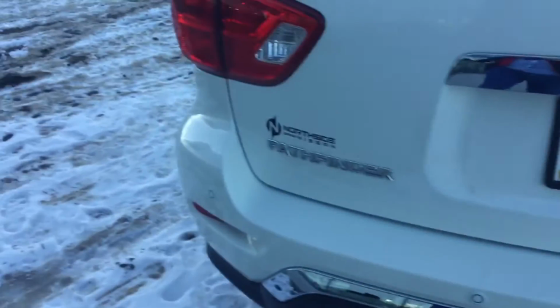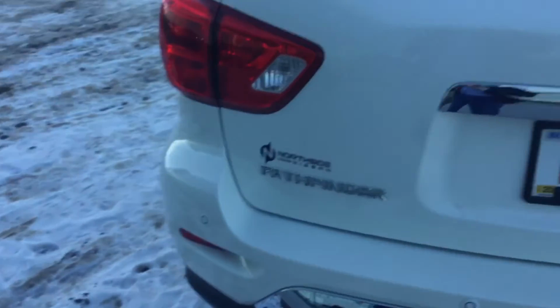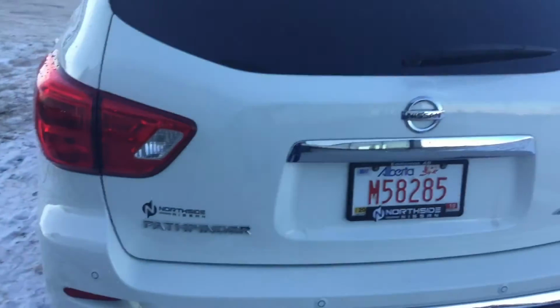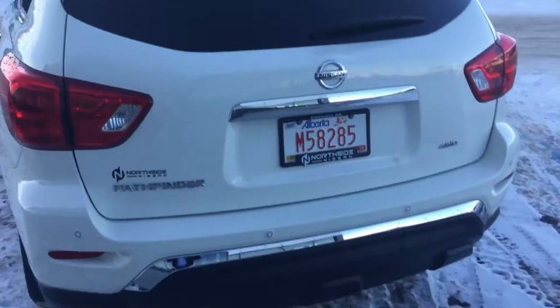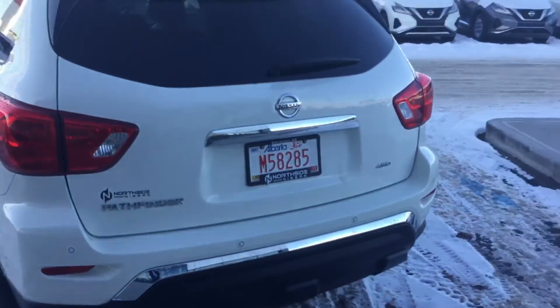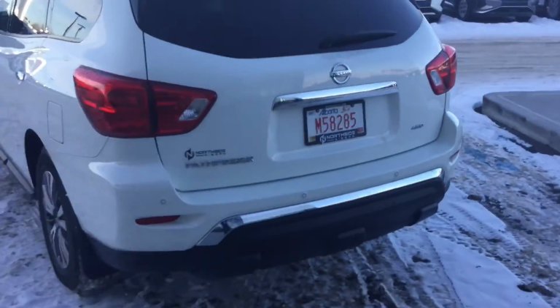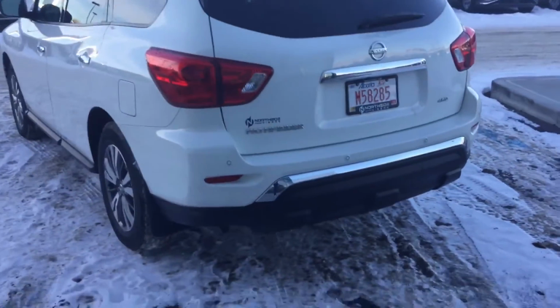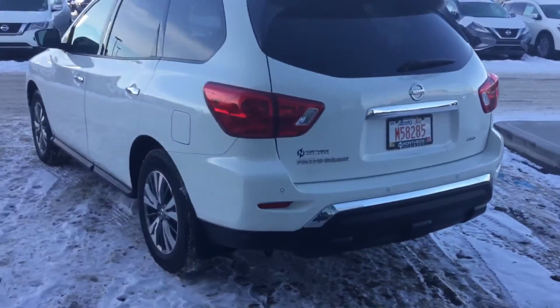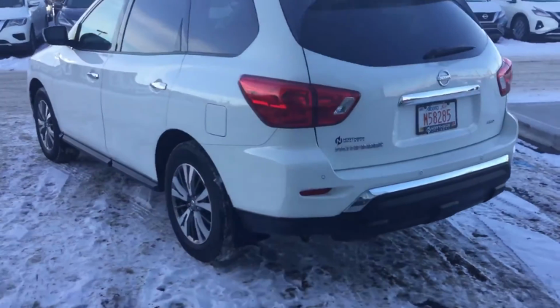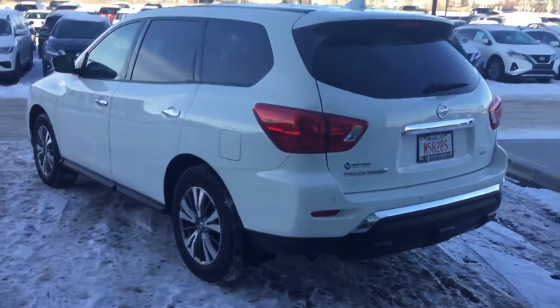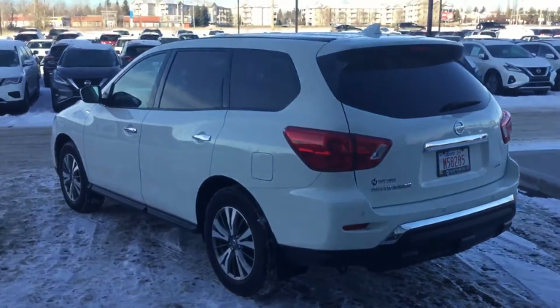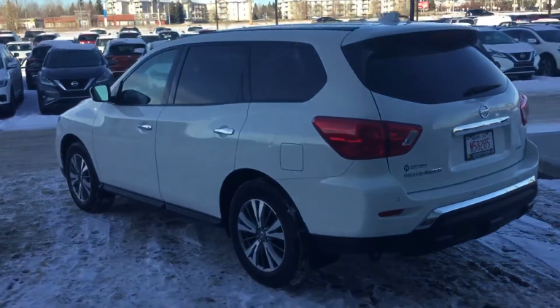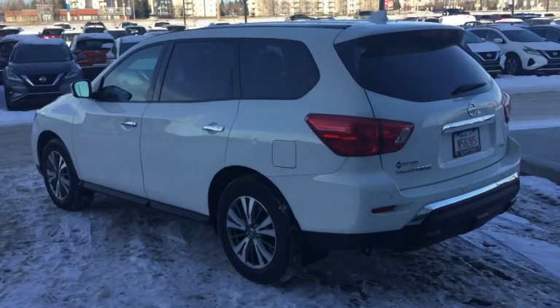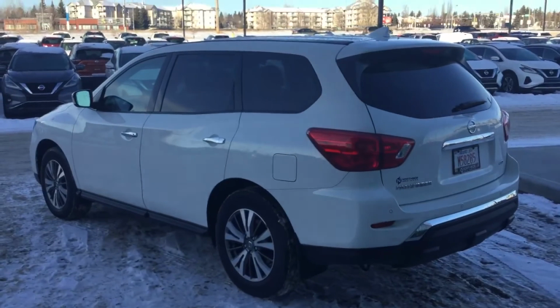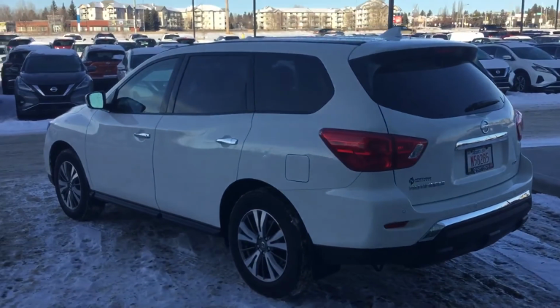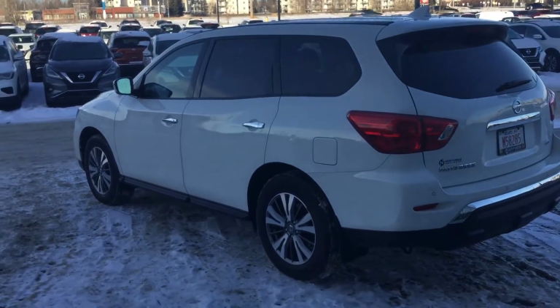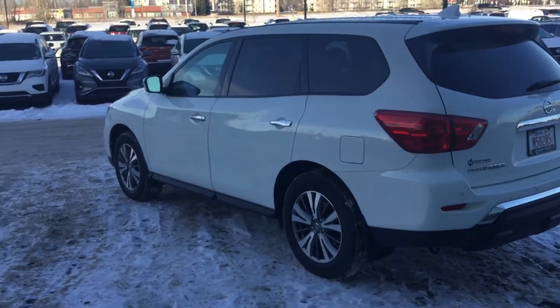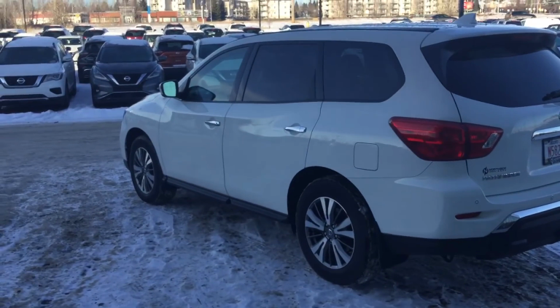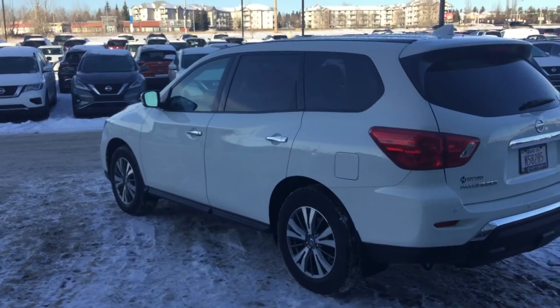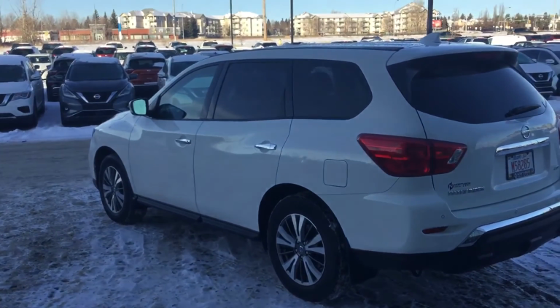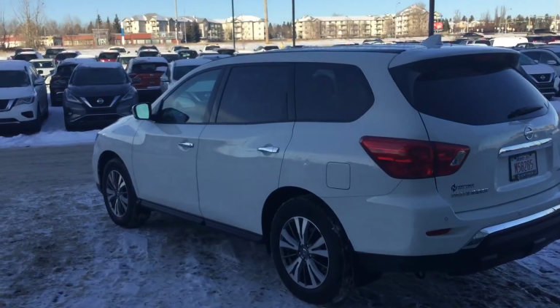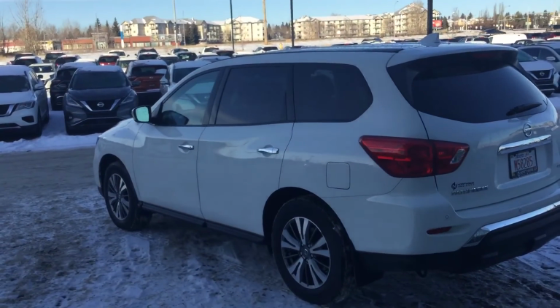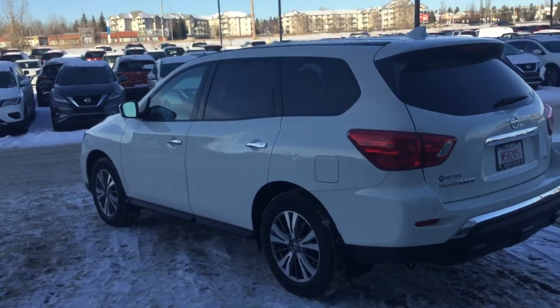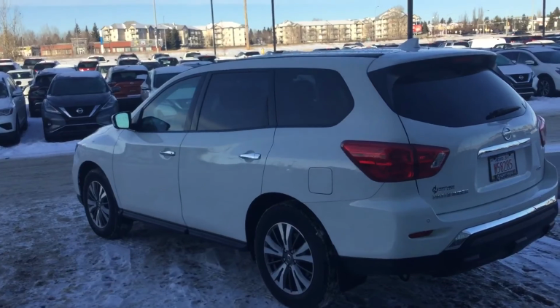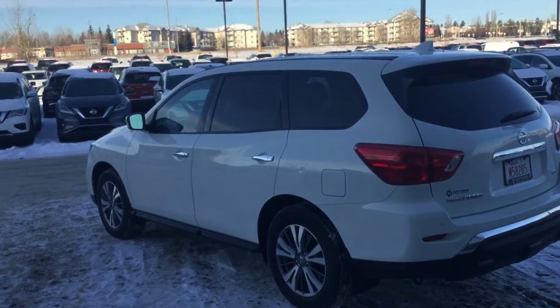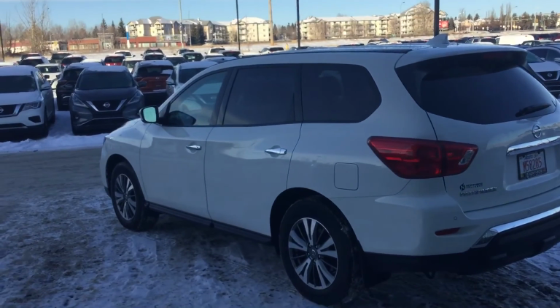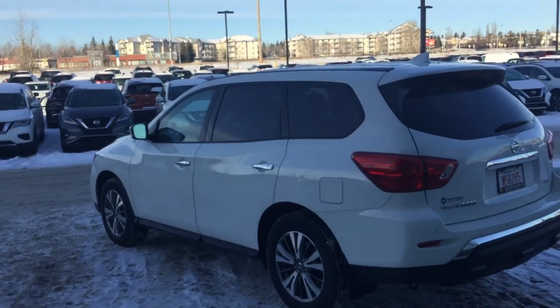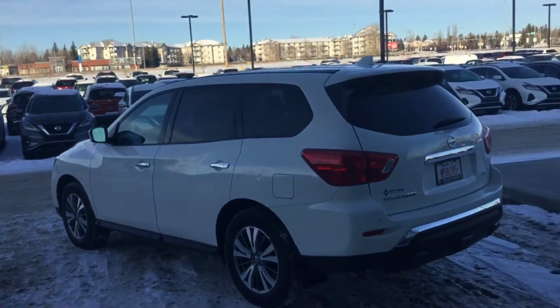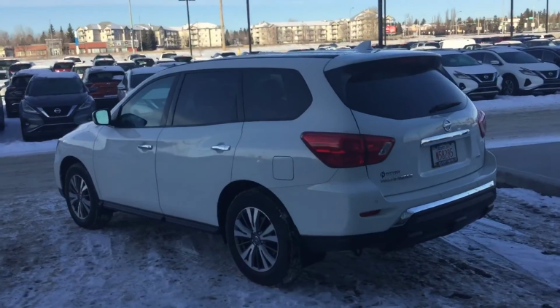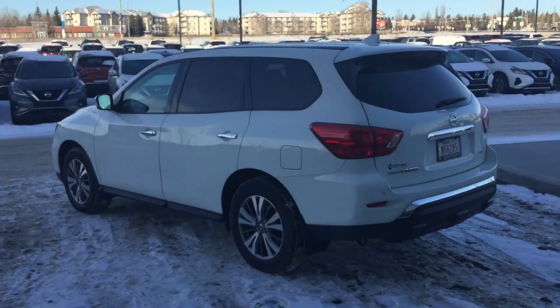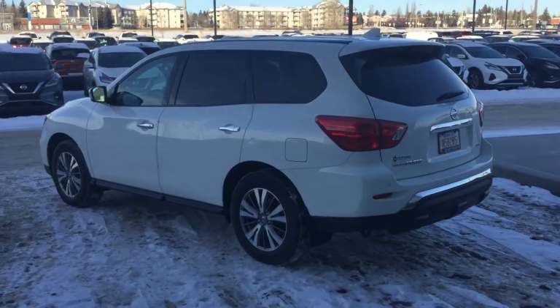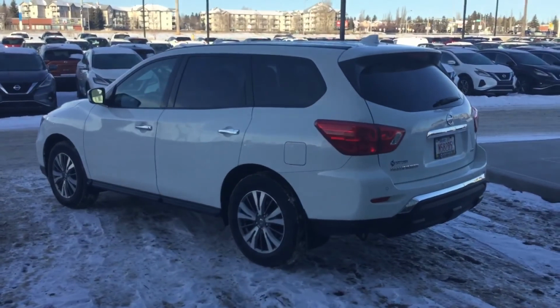Well, there you have it — that's the 2019 Nissan Pathfinder. I hope you enjoyed this quick little video. I want to go over the rest of the options with you, so let me know when you can make it down. We're open all week next week, Monday to Friday, 8 a.m. till 9 p.m. I believe we're closed on the 1st for New Year's. Take care.